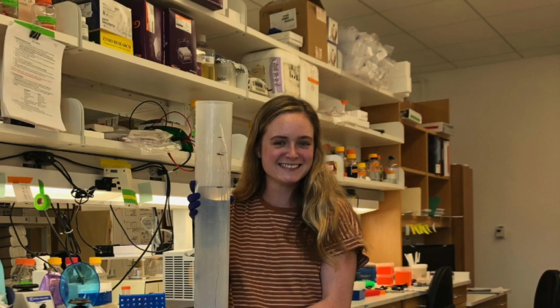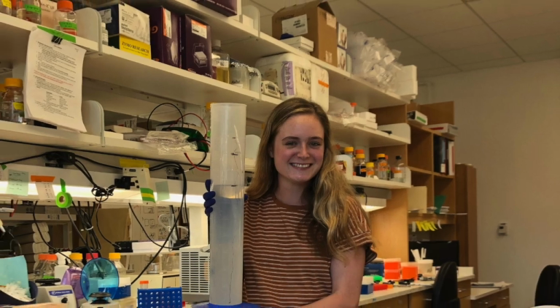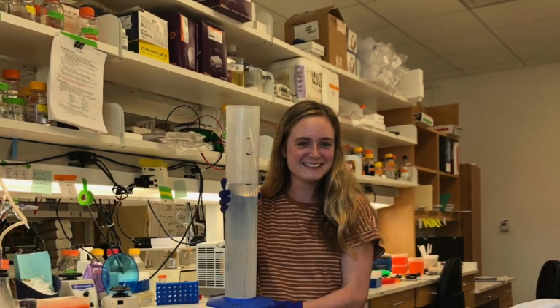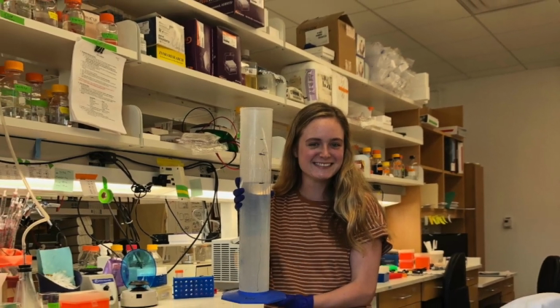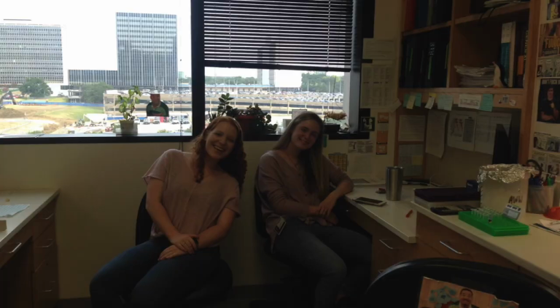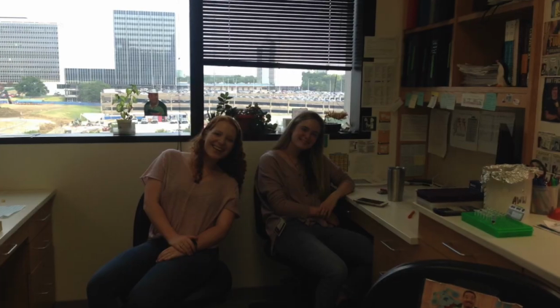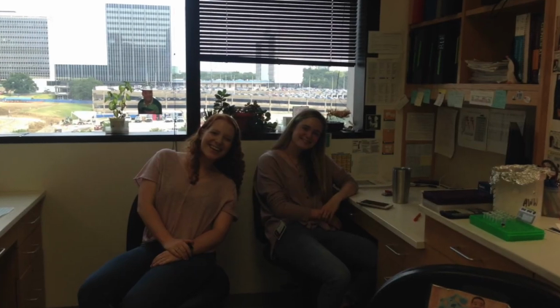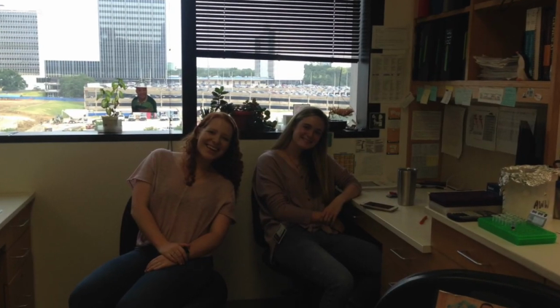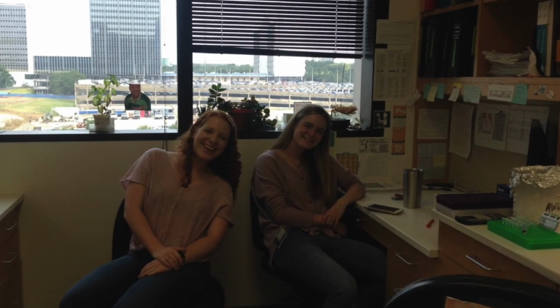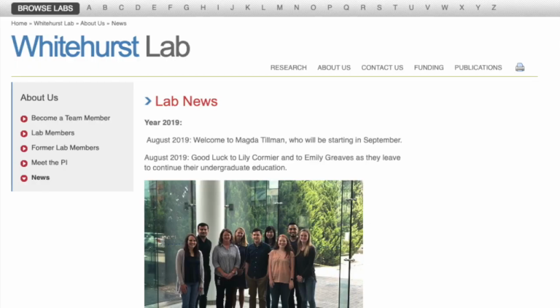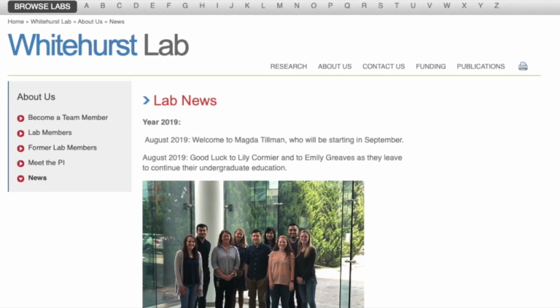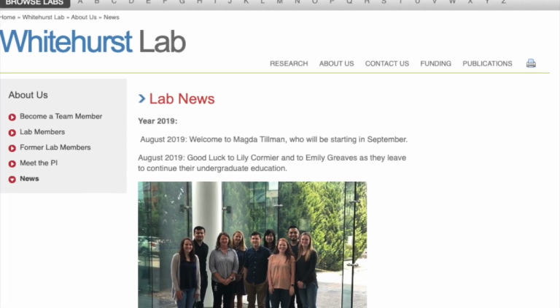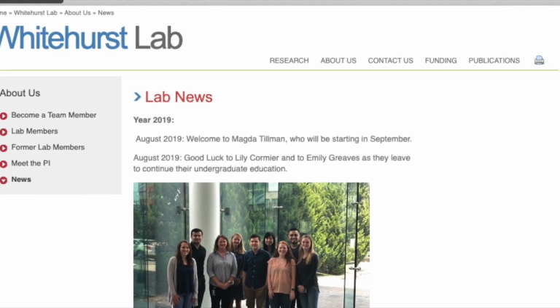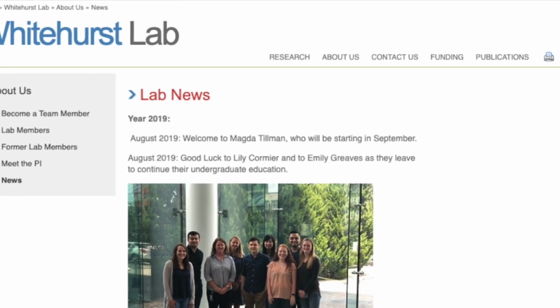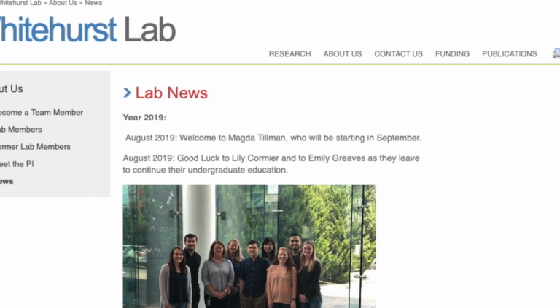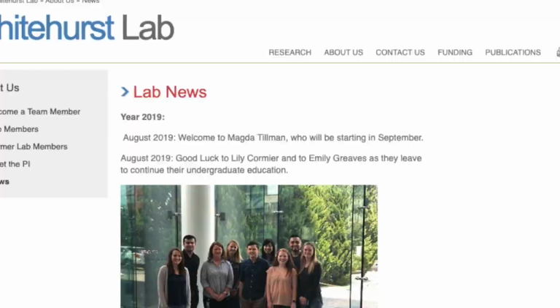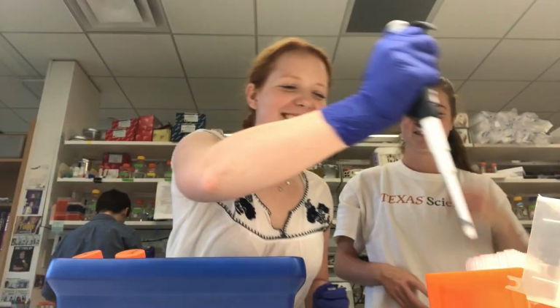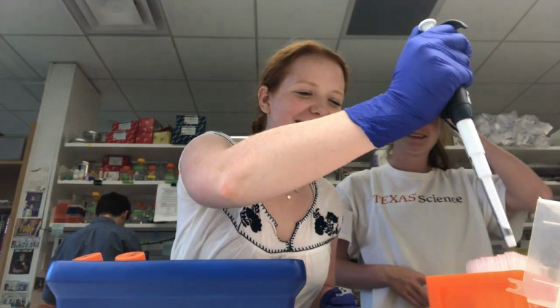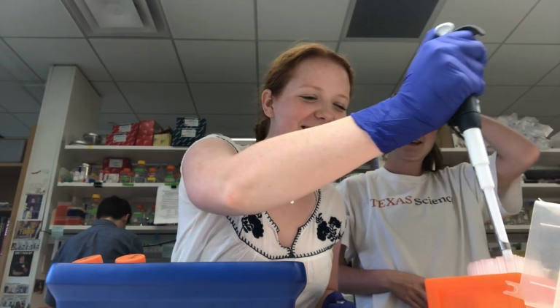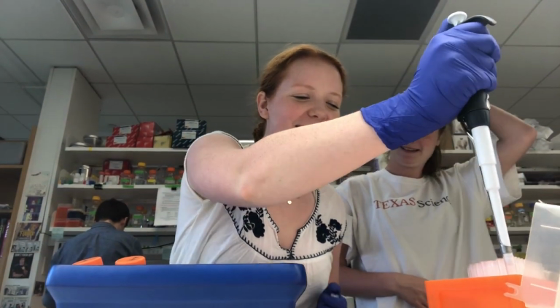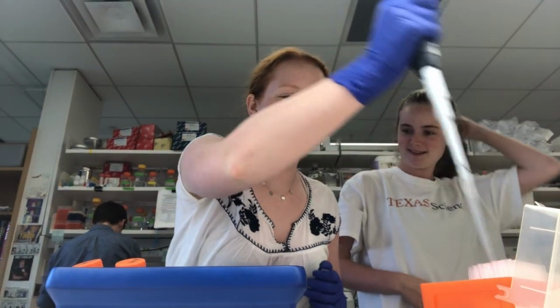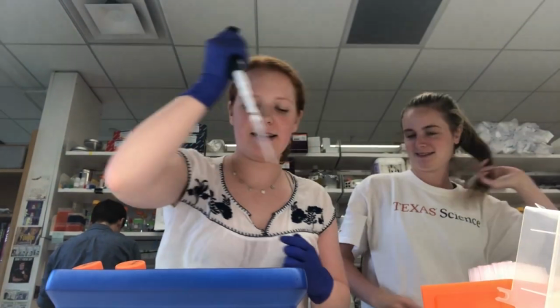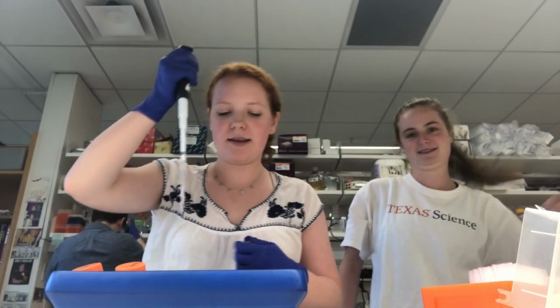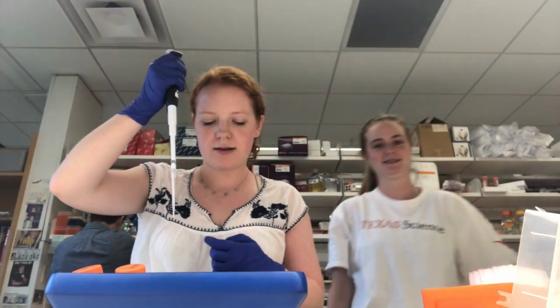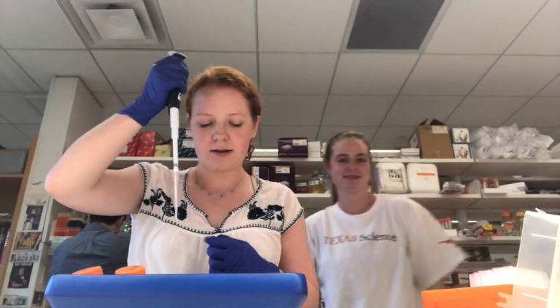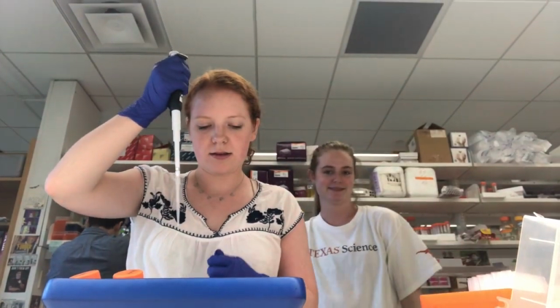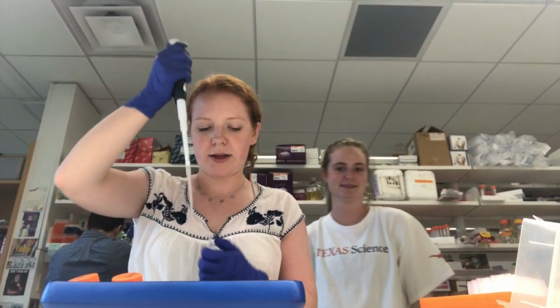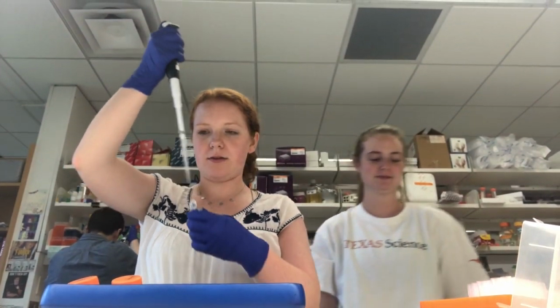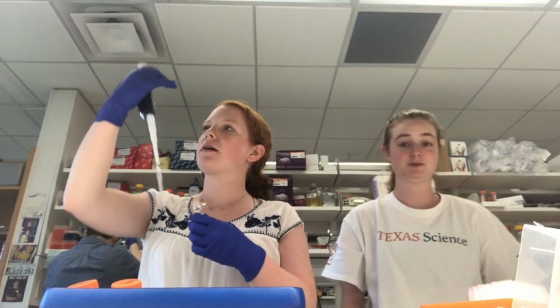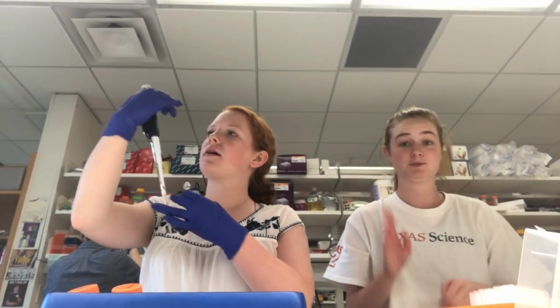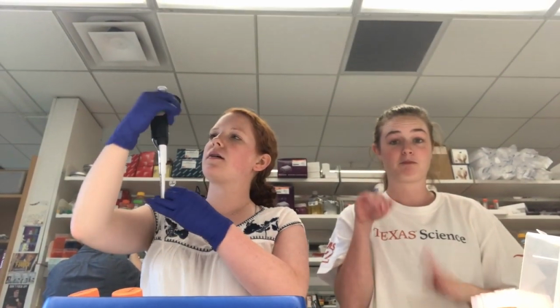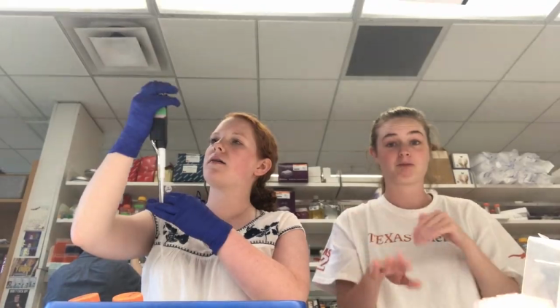Hi, I'm Lily, and this summer I worked in the Whitehurst Cancer Research Lab at UT Southwestern in Dallas. Our project was to detect protein interactions using an immunoprecipitation technique called a Co-IP.